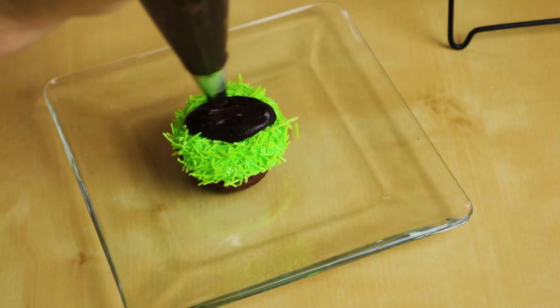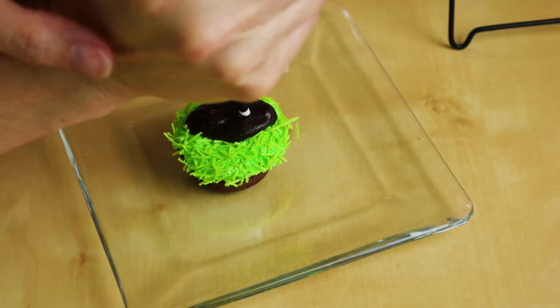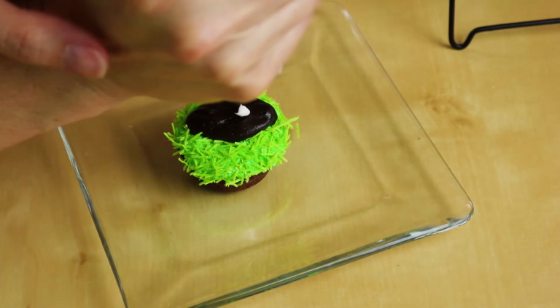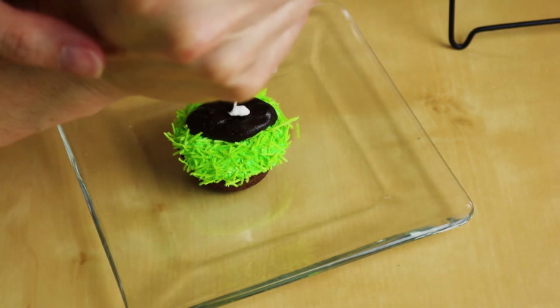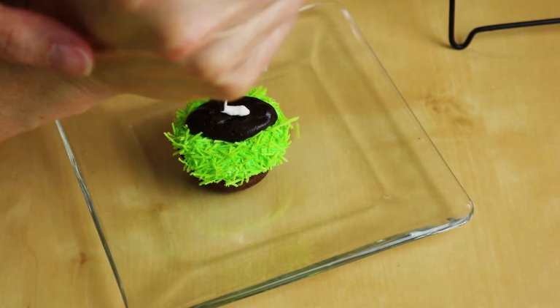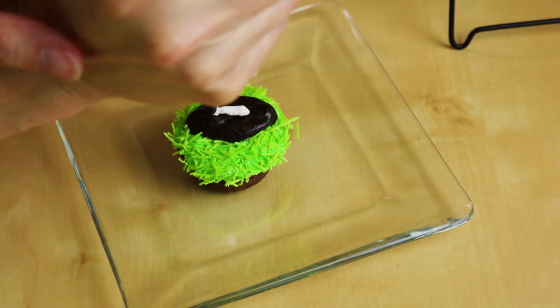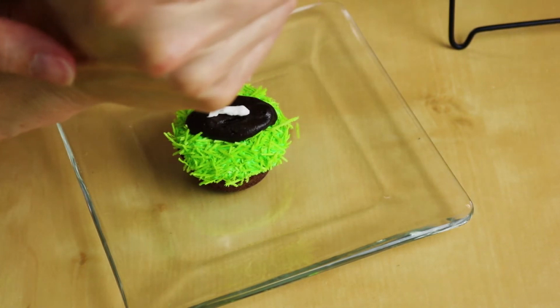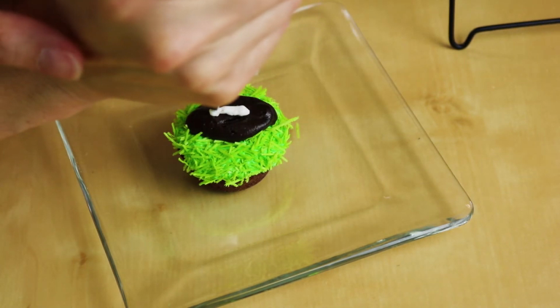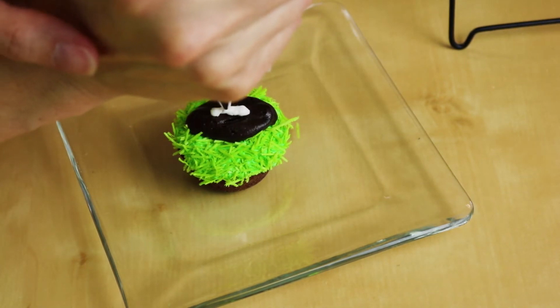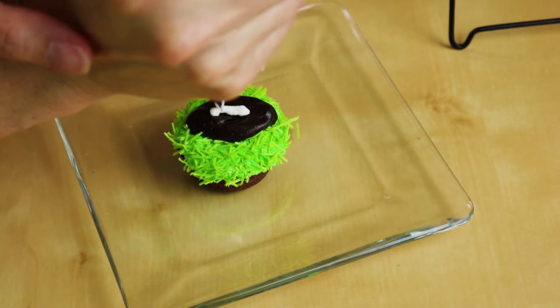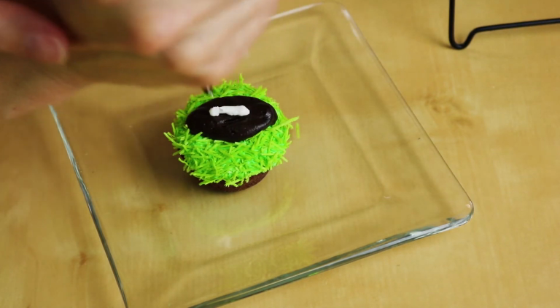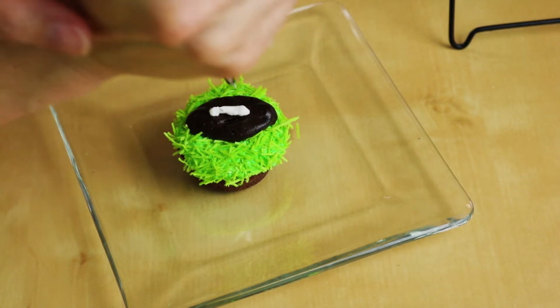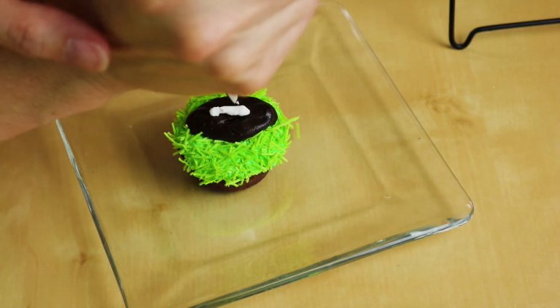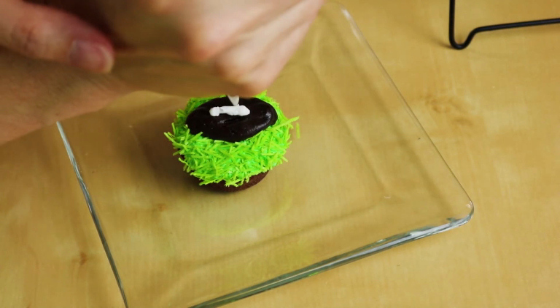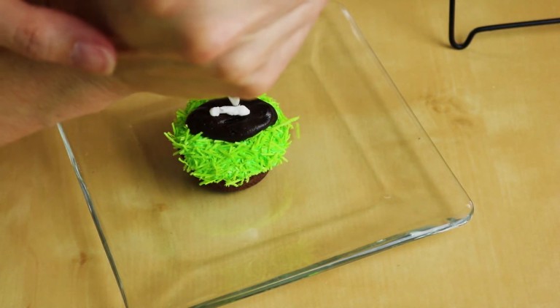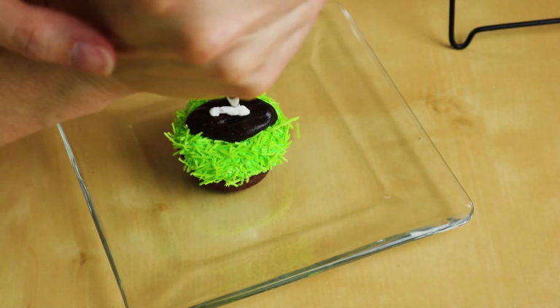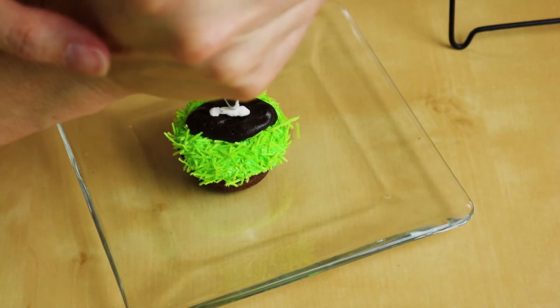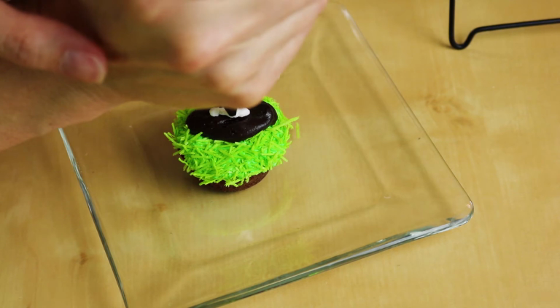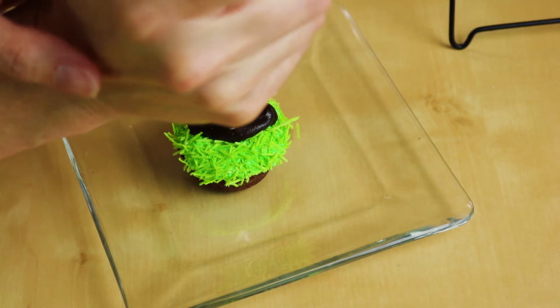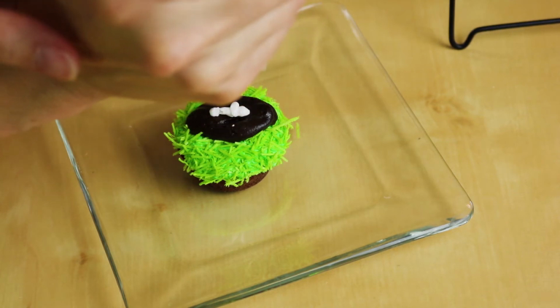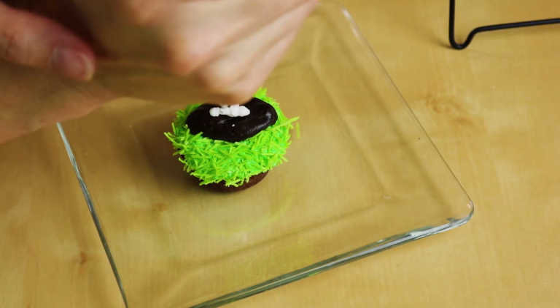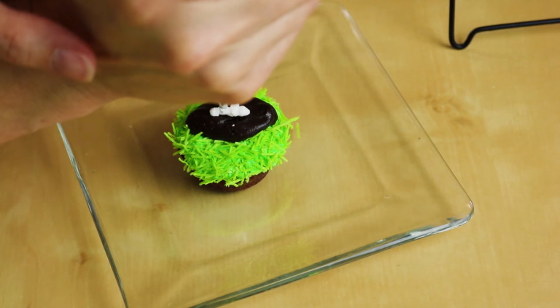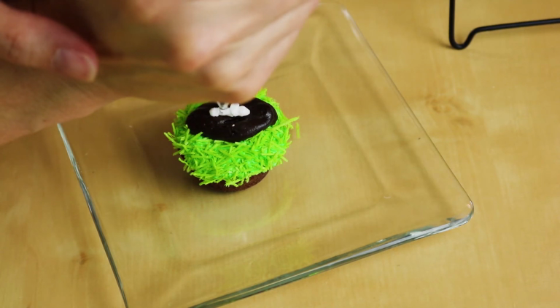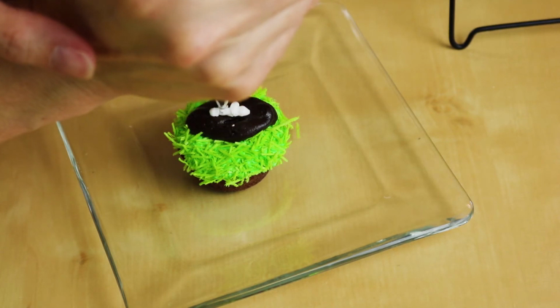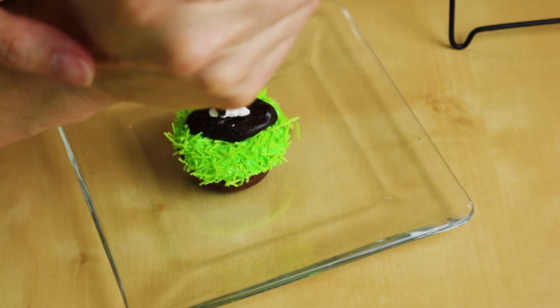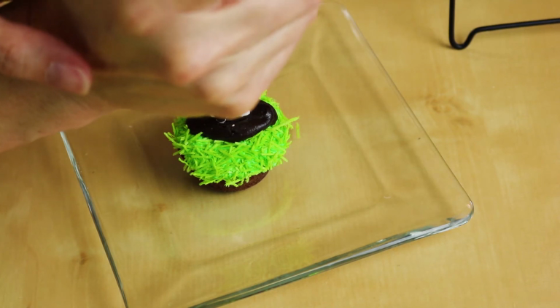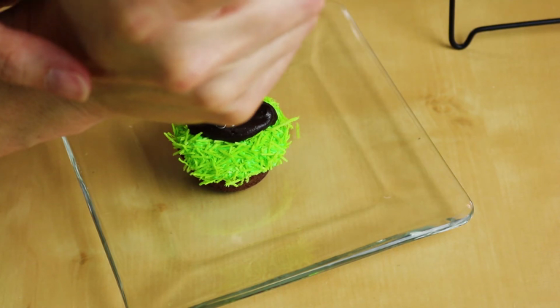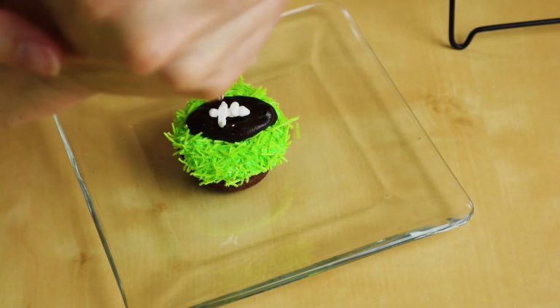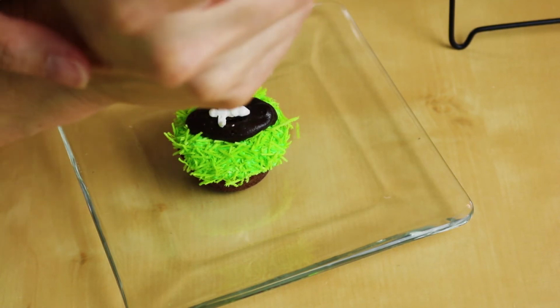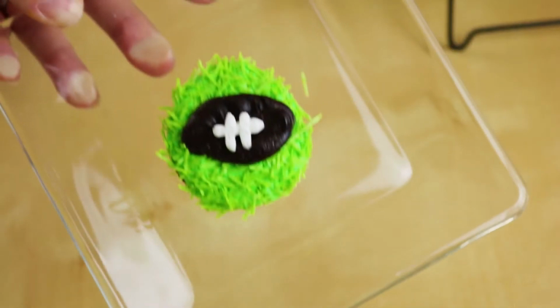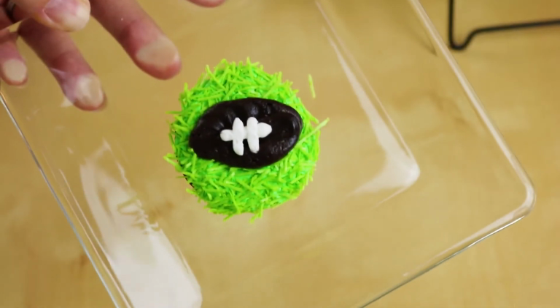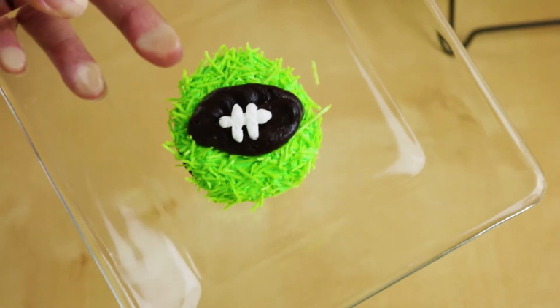And I have some white icing bagged up here with a tip number 5. And we're just going to pipe on the laces. Probably could have used a smaller tip — oh well, this will work.